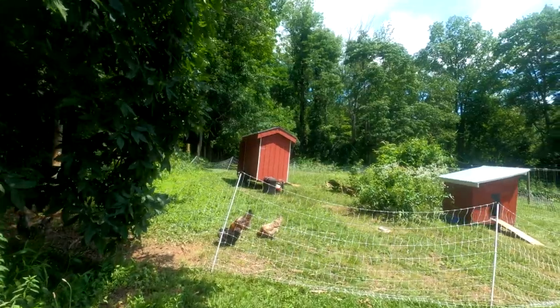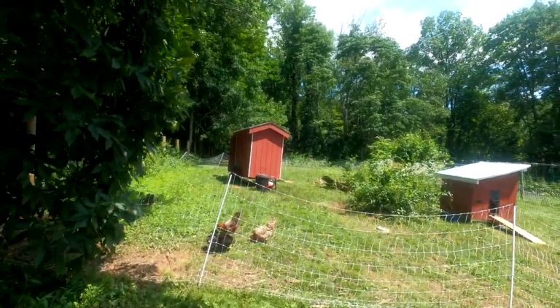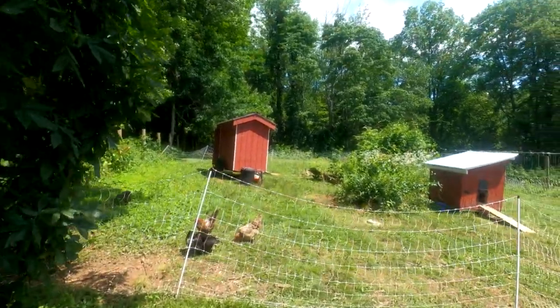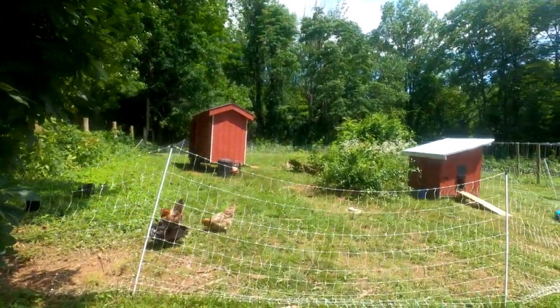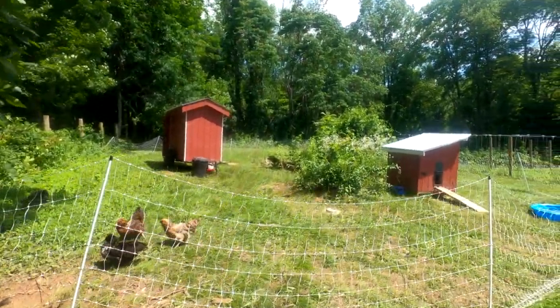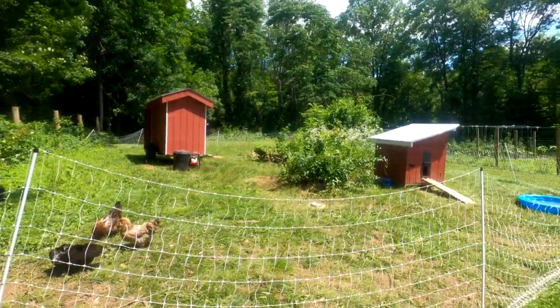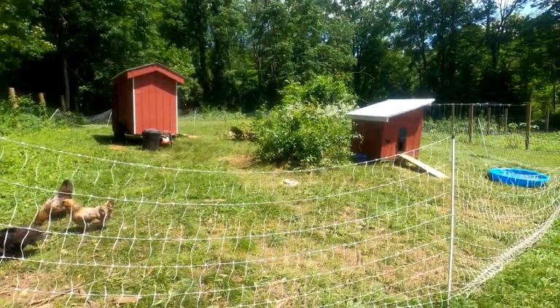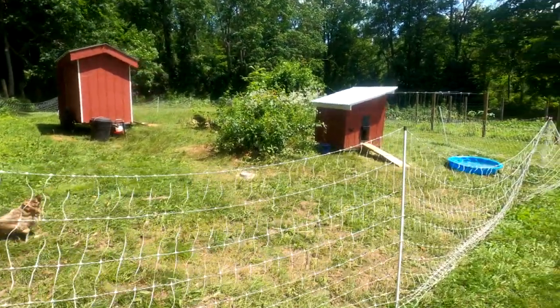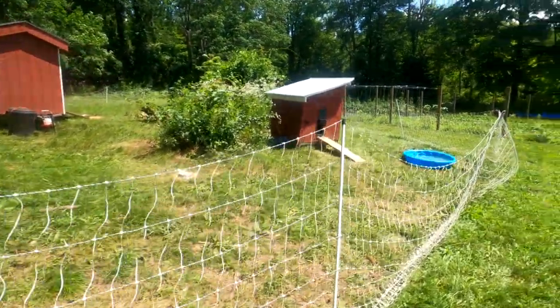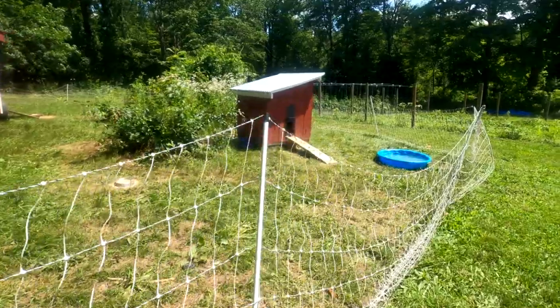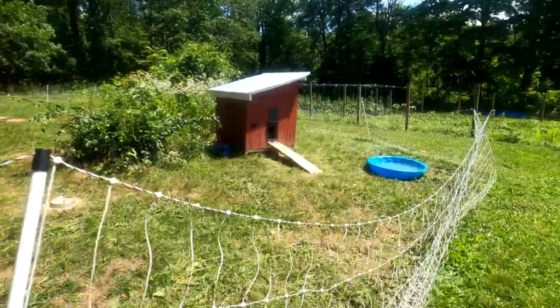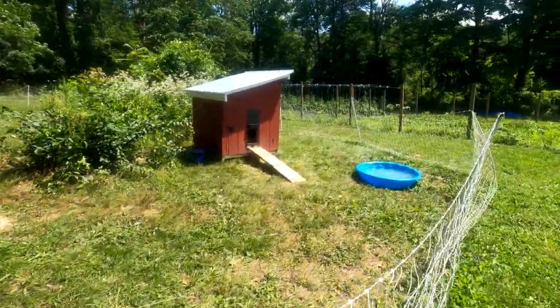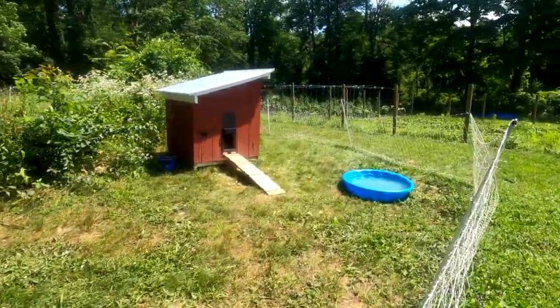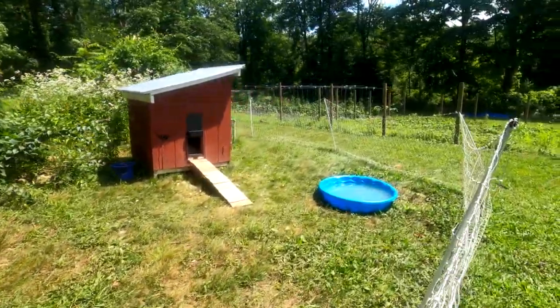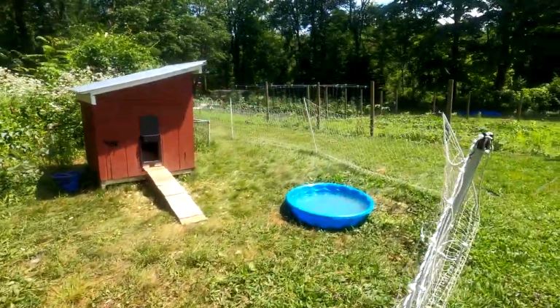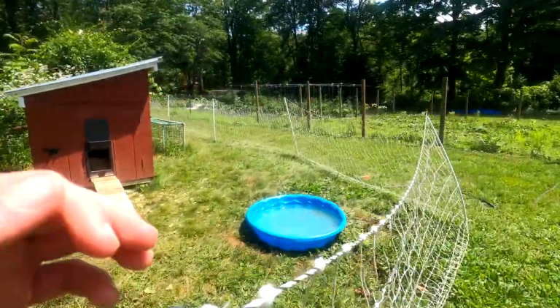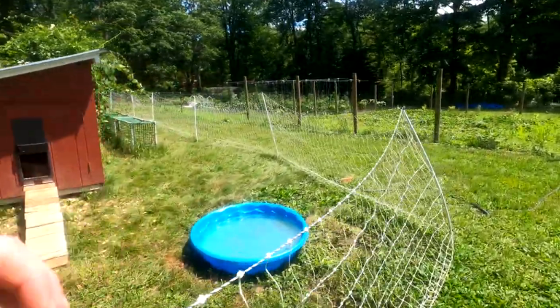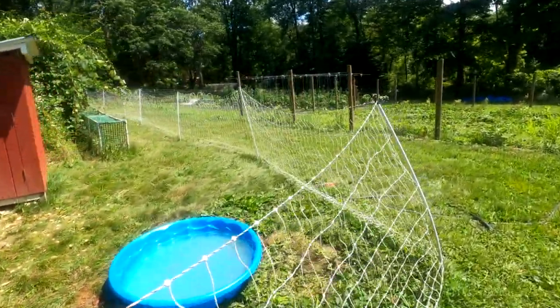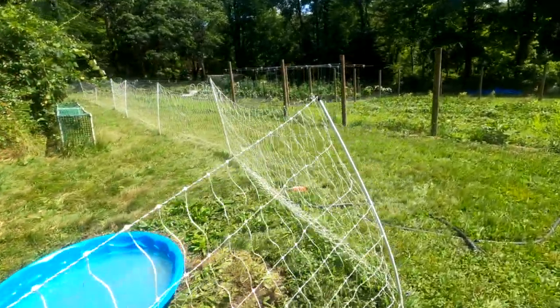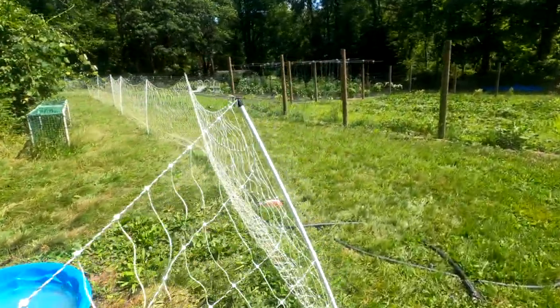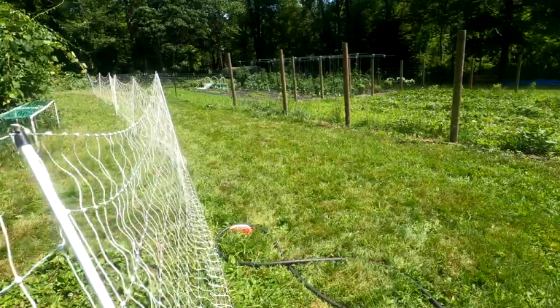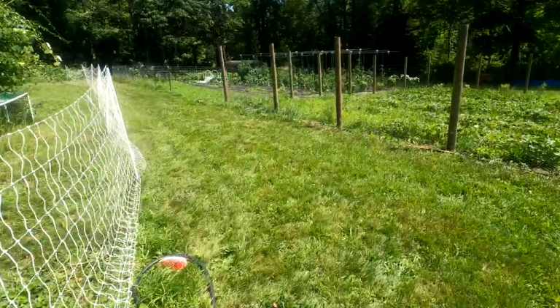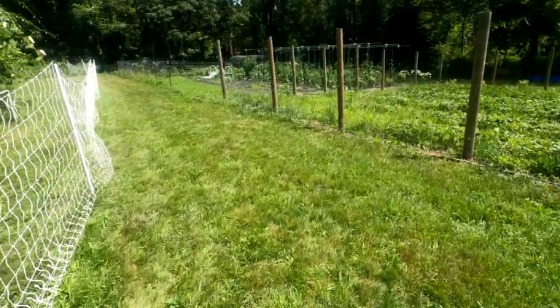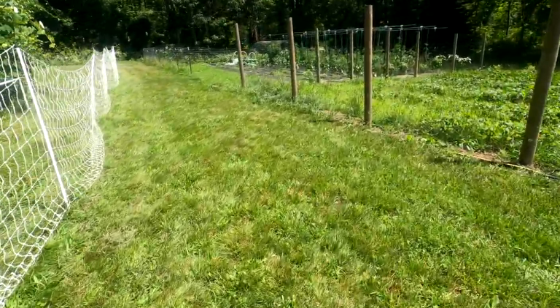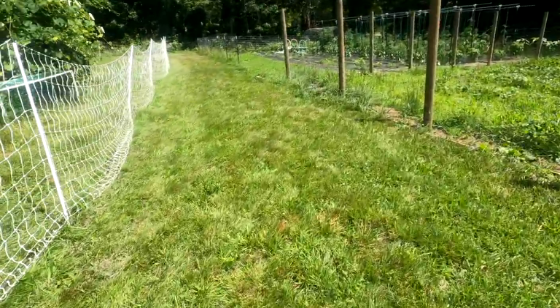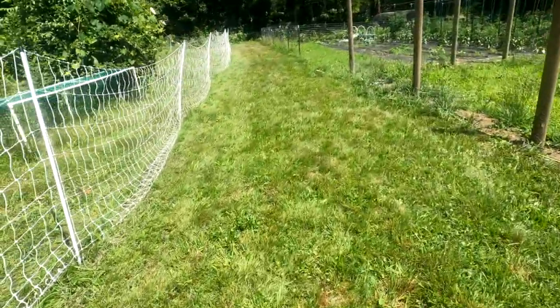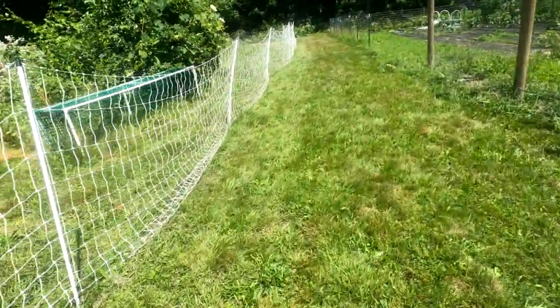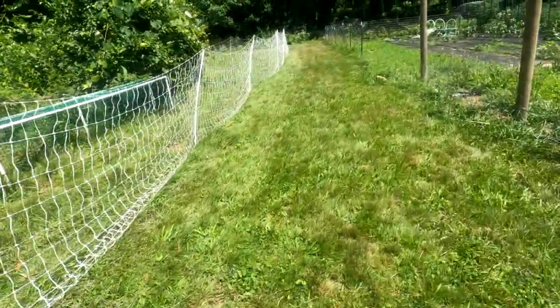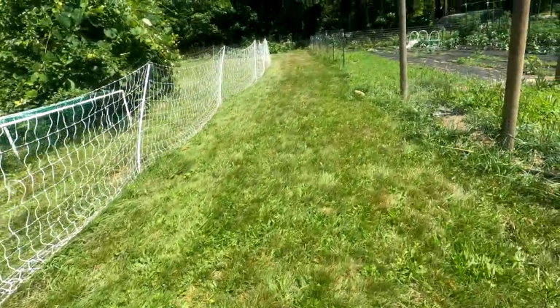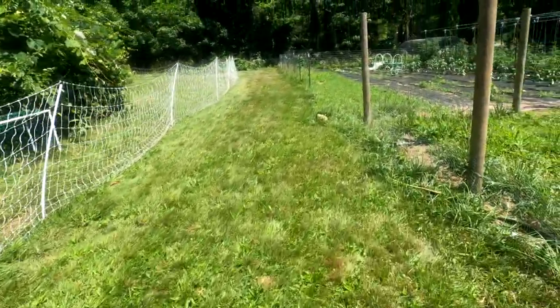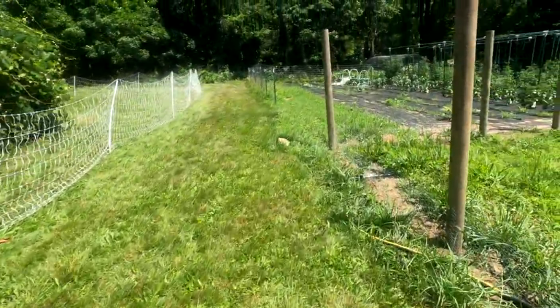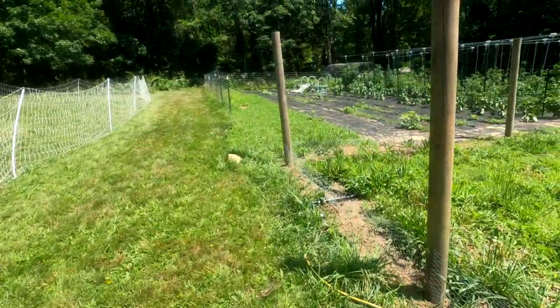Now it comes to understanding what chickens will go broody and at what time. Most of the time you're going to have a chicken going broody around the months of May, June, and July, and that's one of the best times that you can hatch out eggs.